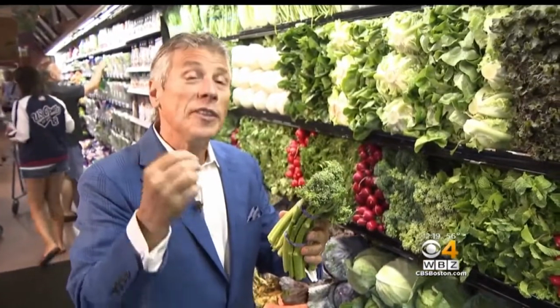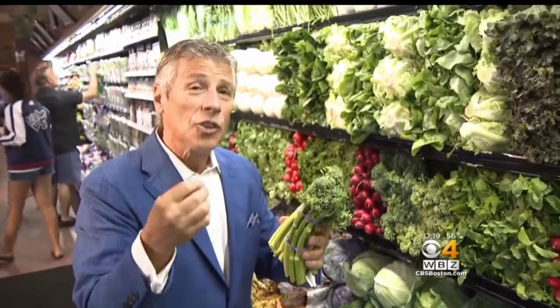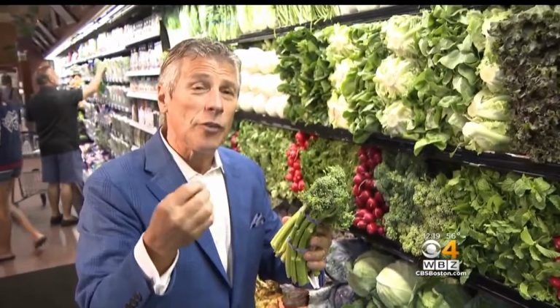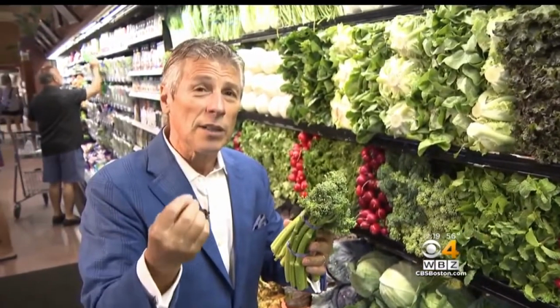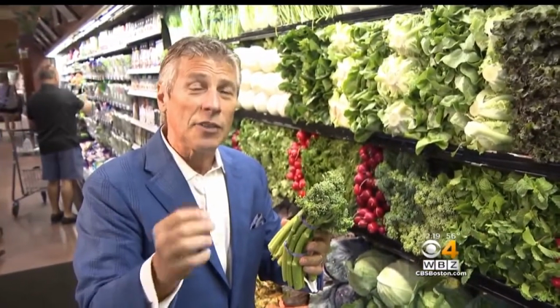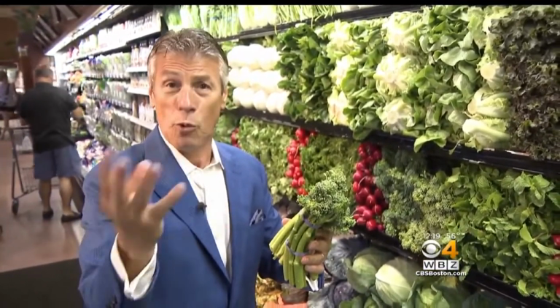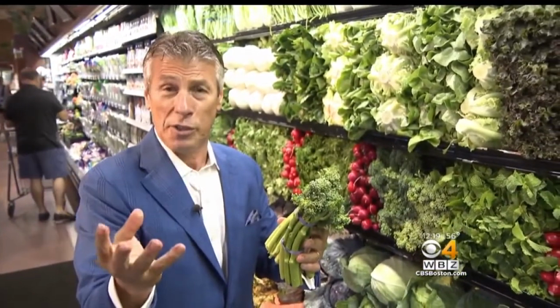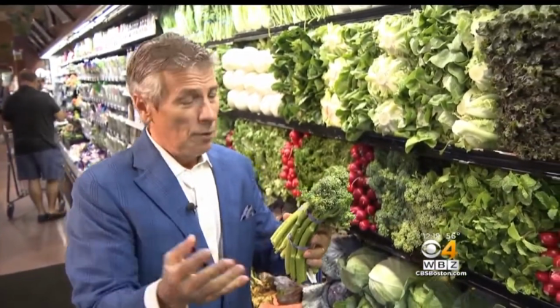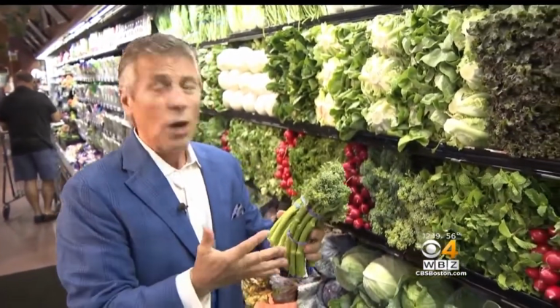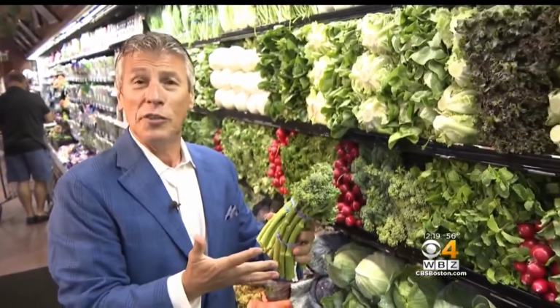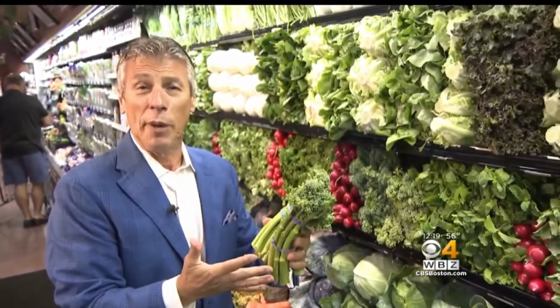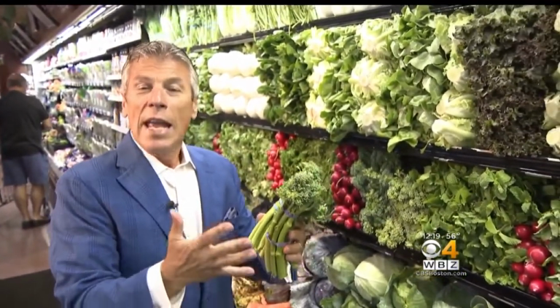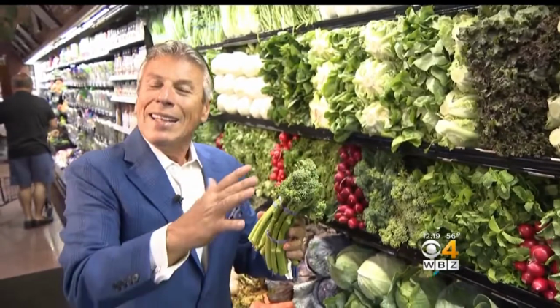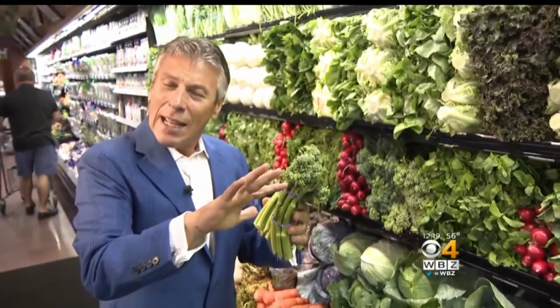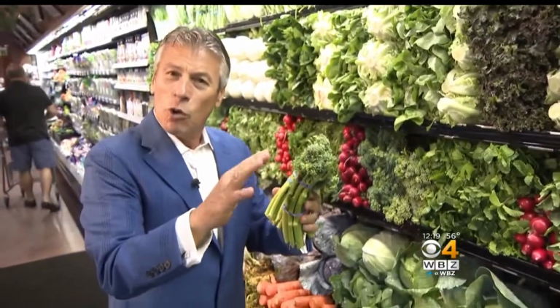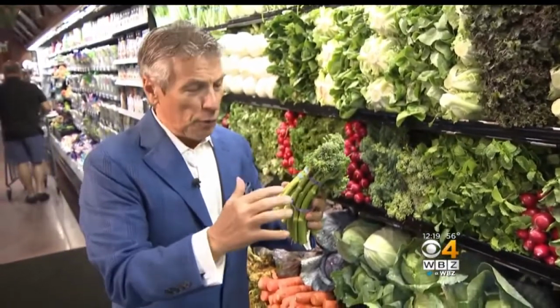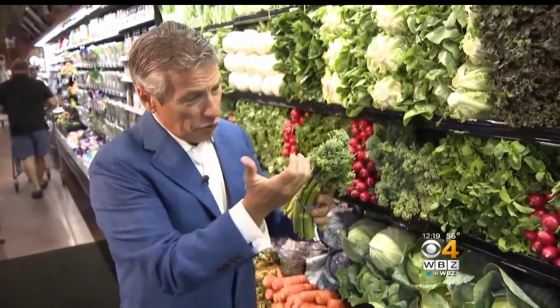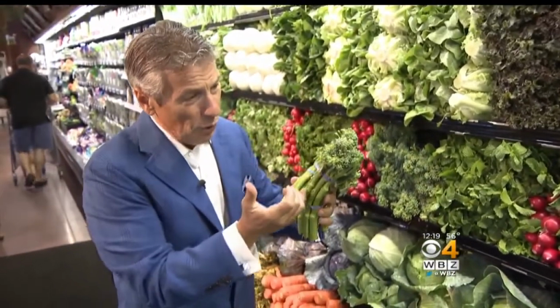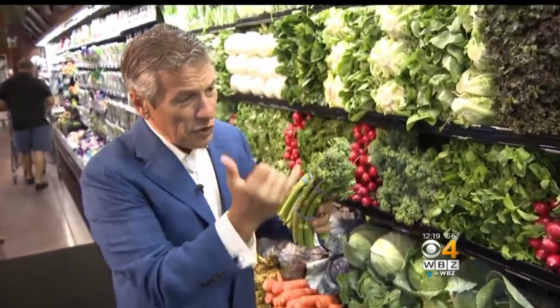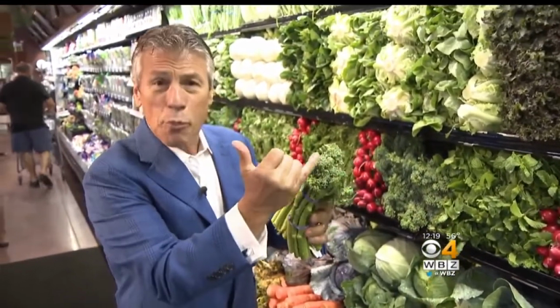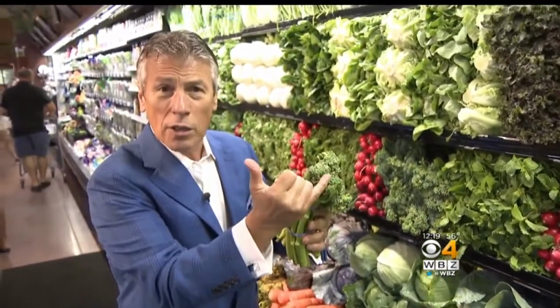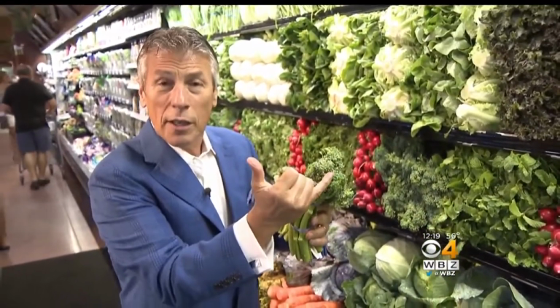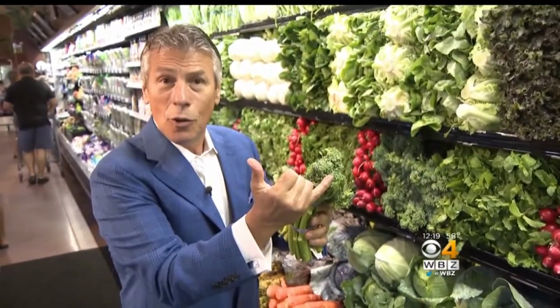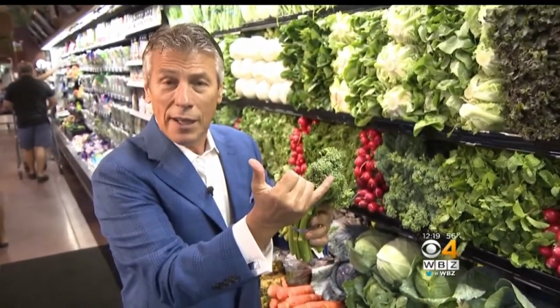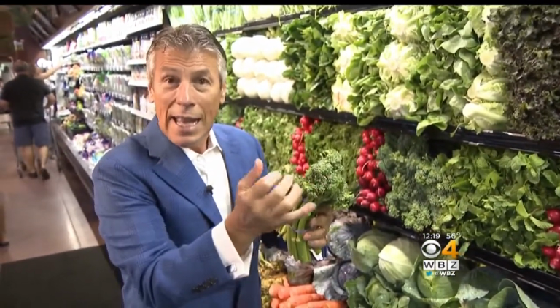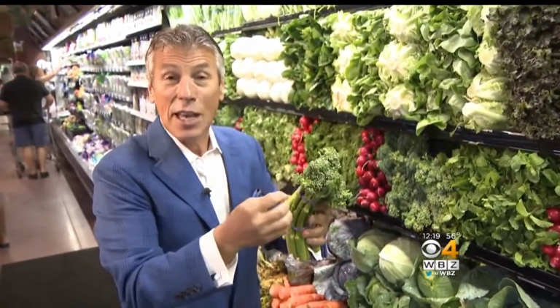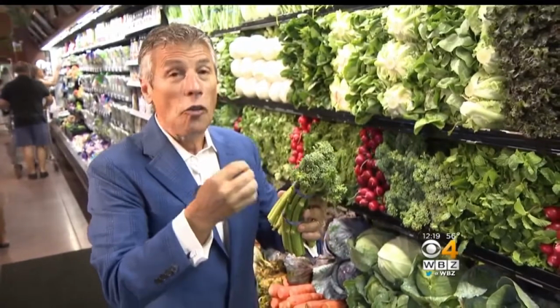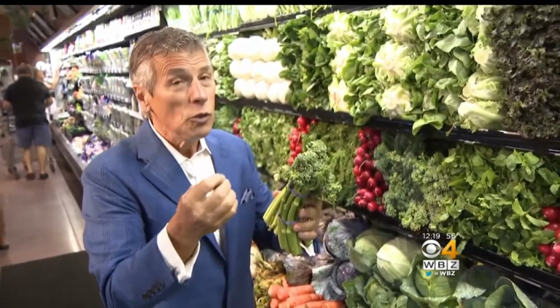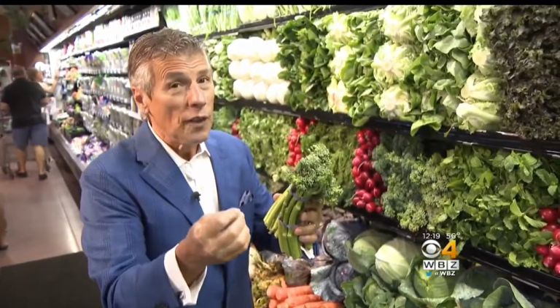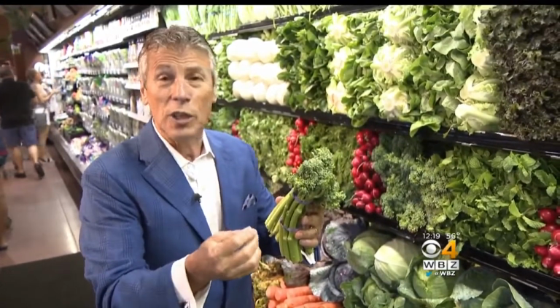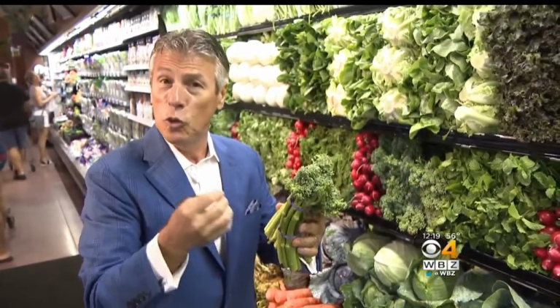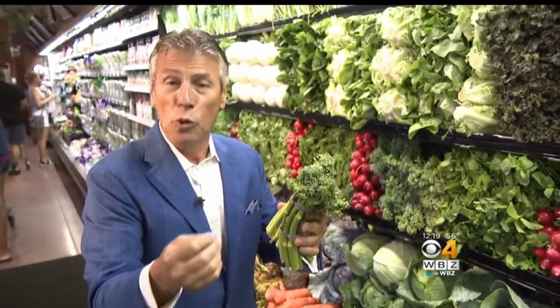The technical name for broccolini is 'asparation,' but broccolini sounds better. It's kind of like a cross between asparagus and broccoli. No kidding — and it's got all the nutritional value. It's a superfood.